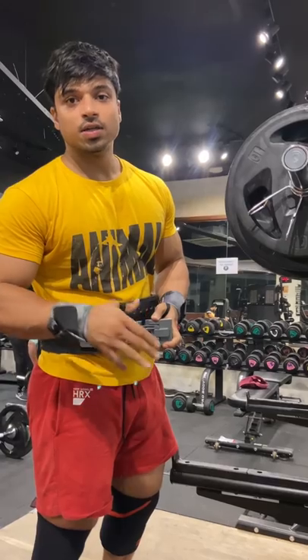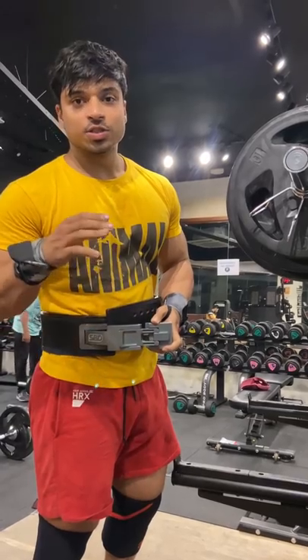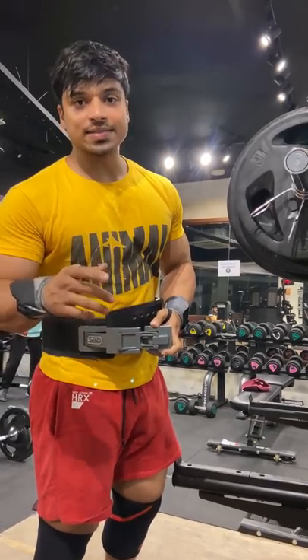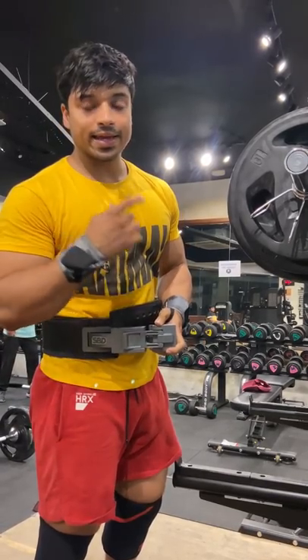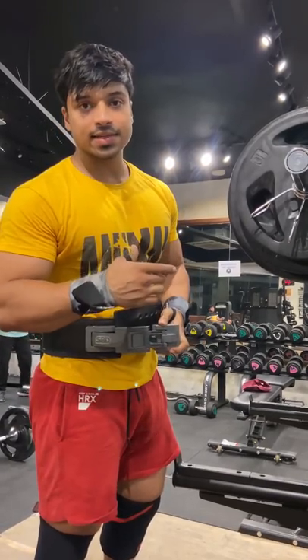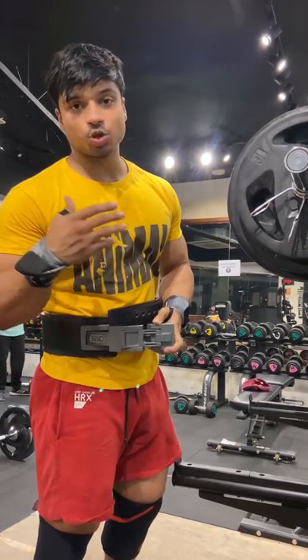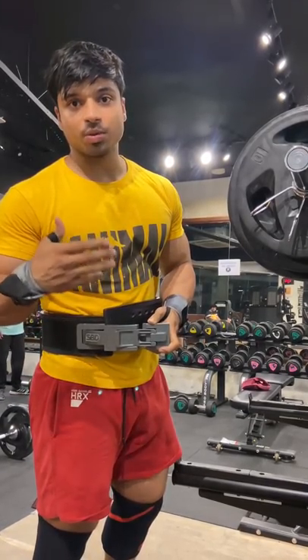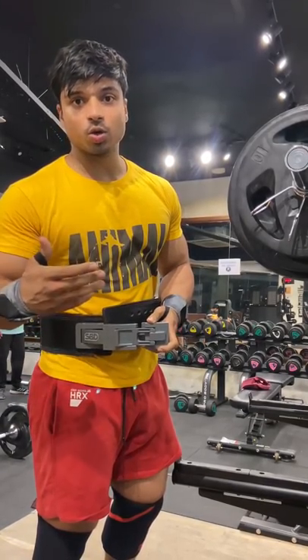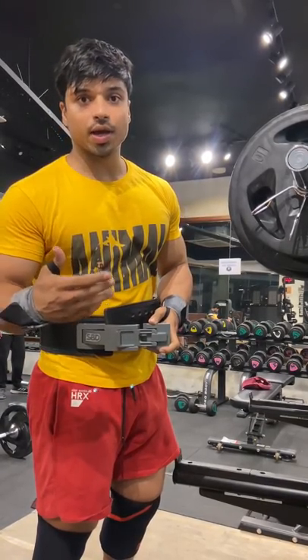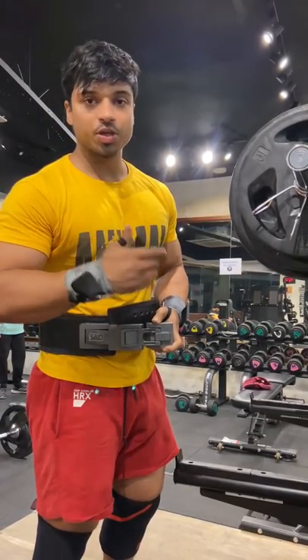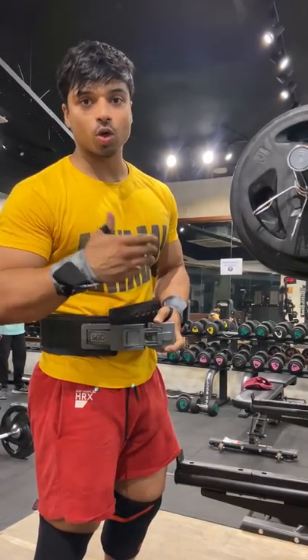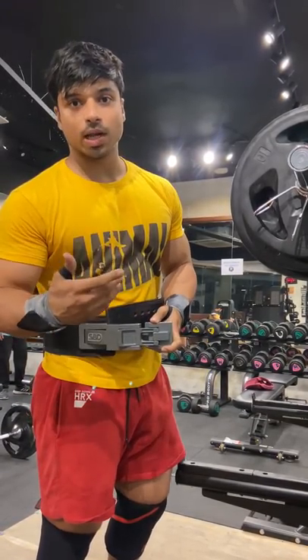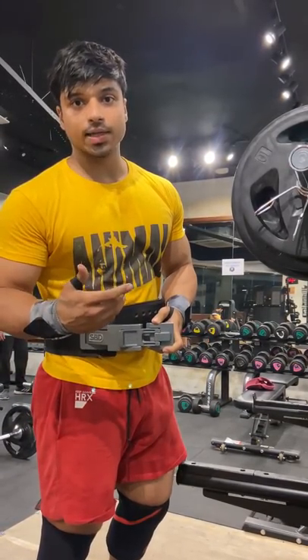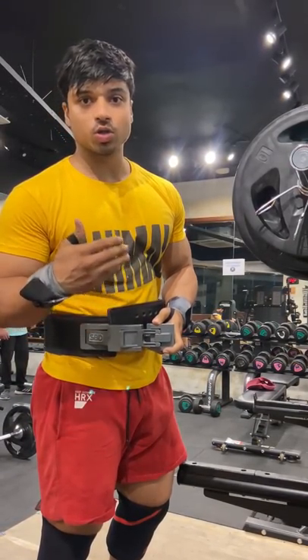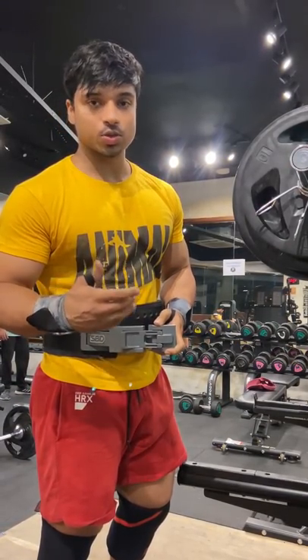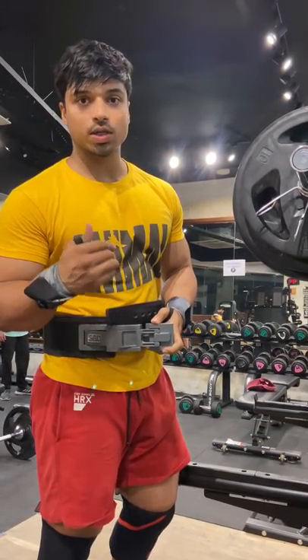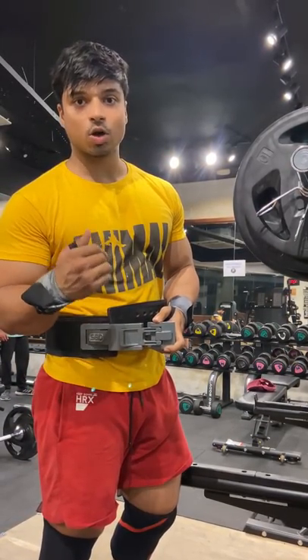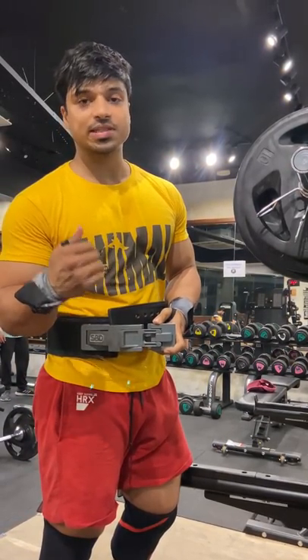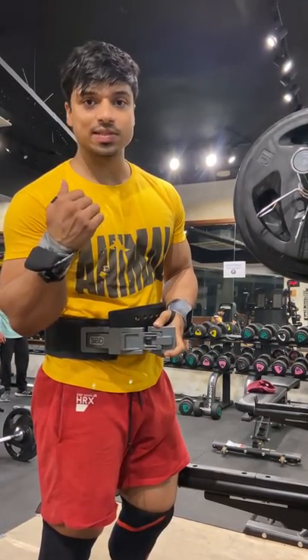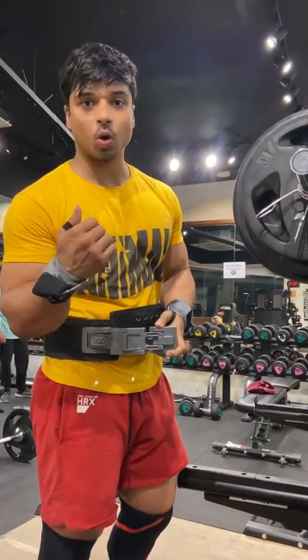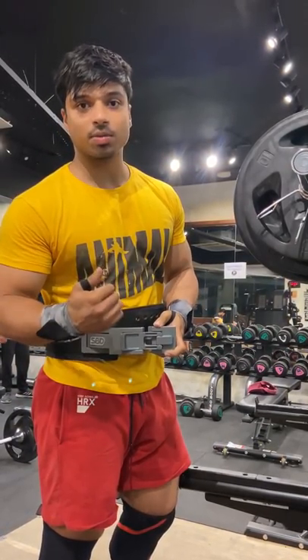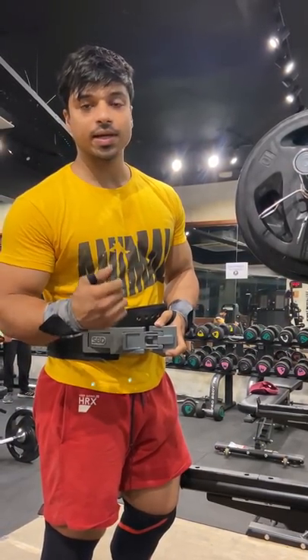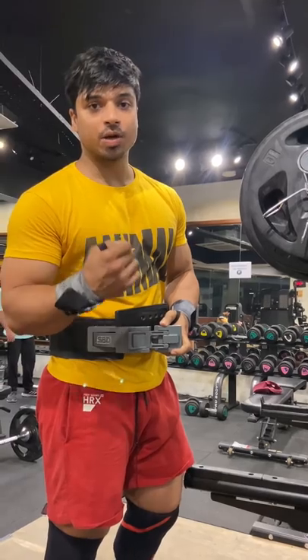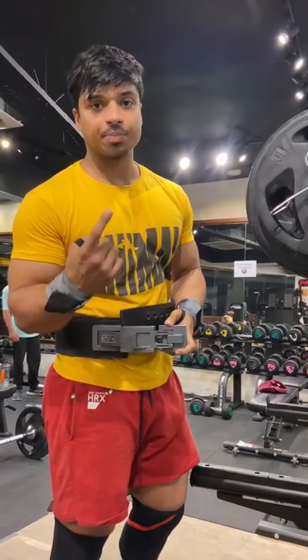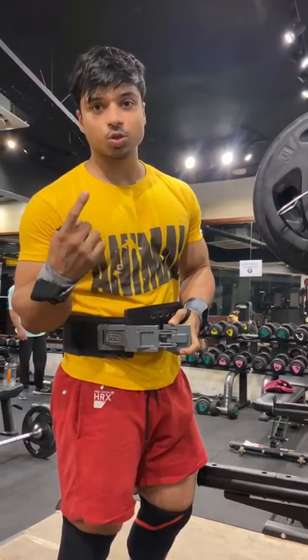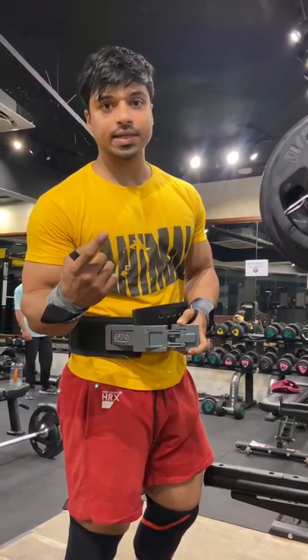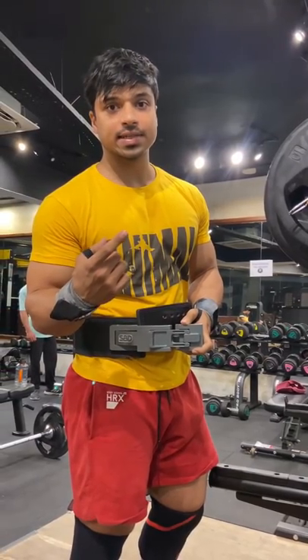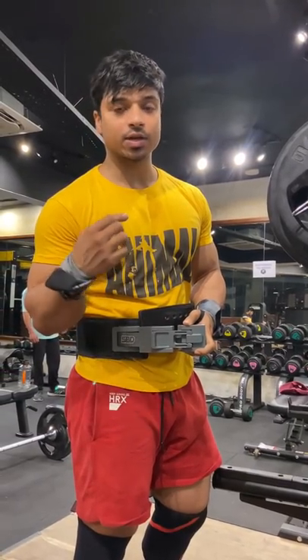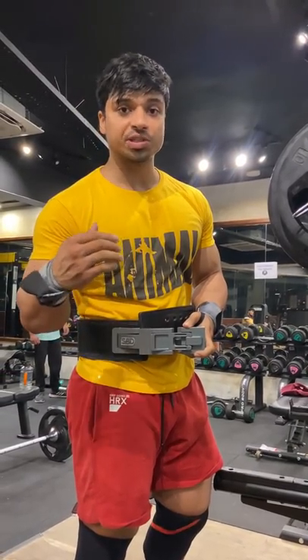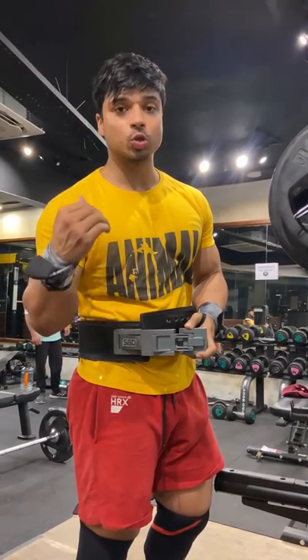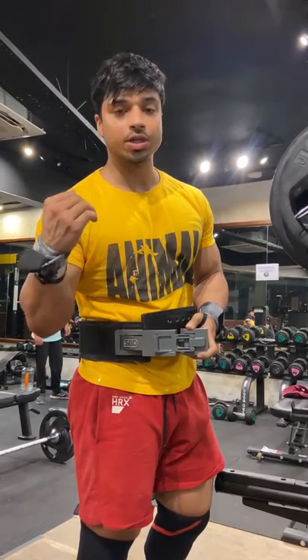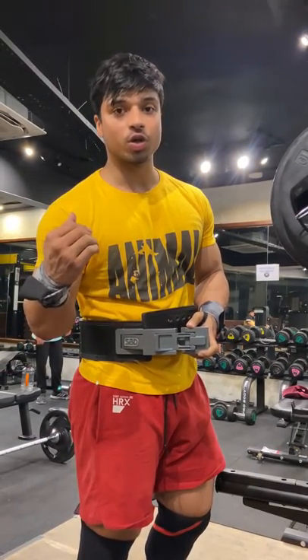So guys, one exercise that I have included is to improve my squat because my squat is very low from competition level. My one rep max is 200 and in competition I should be 320-340.